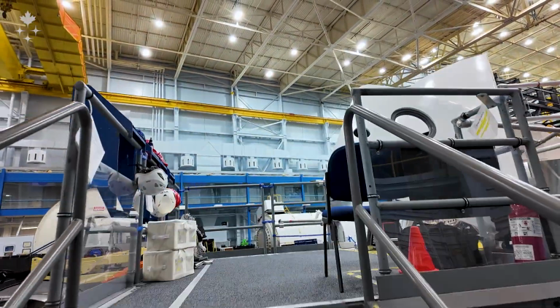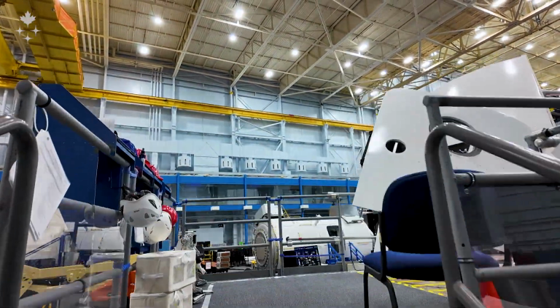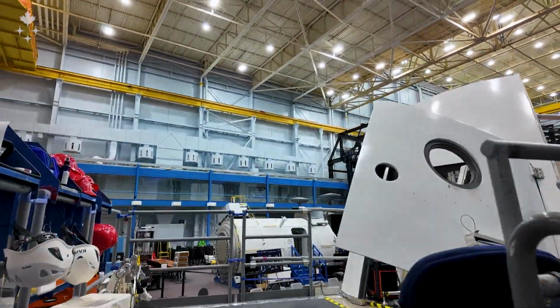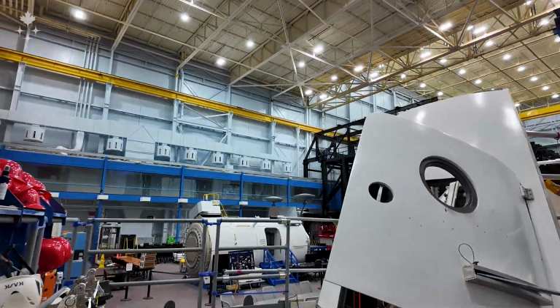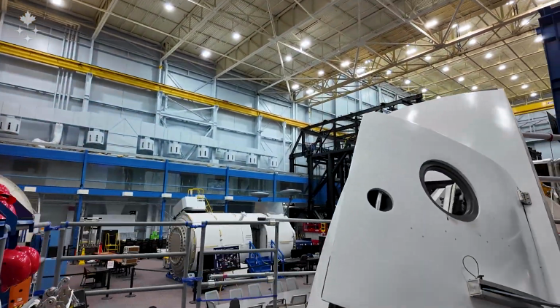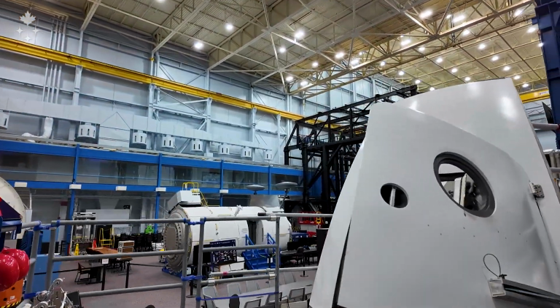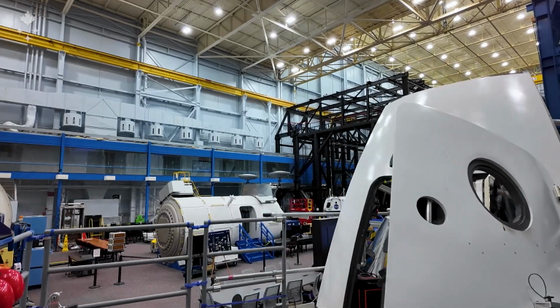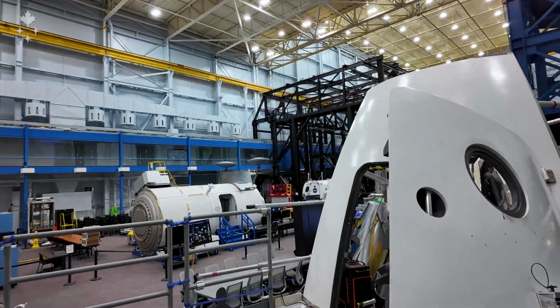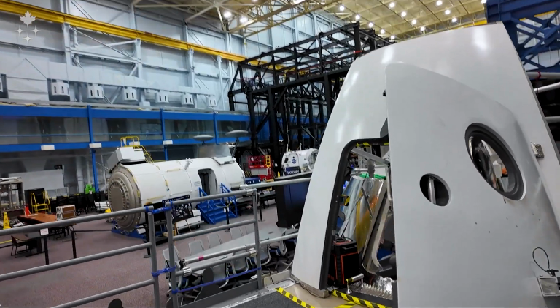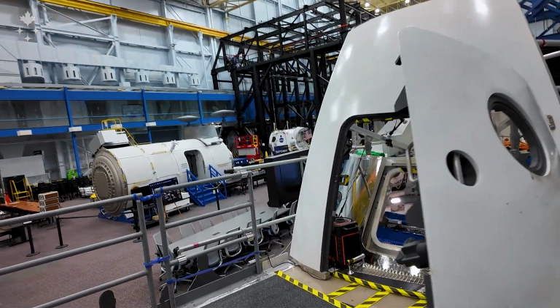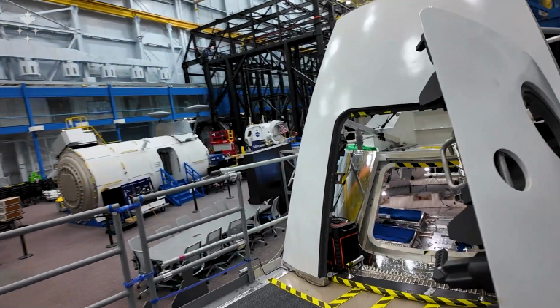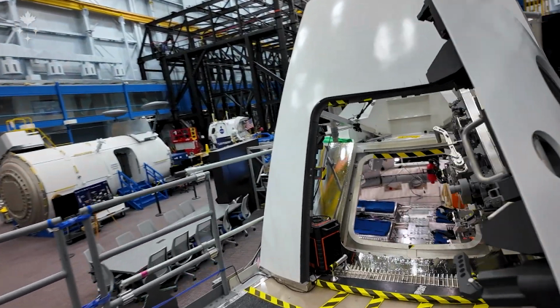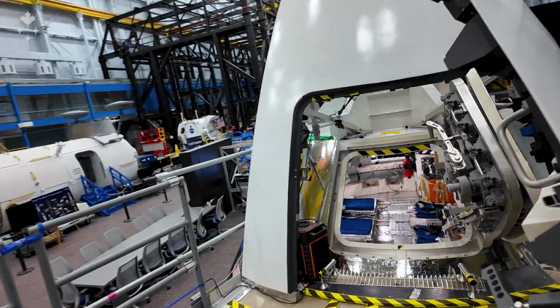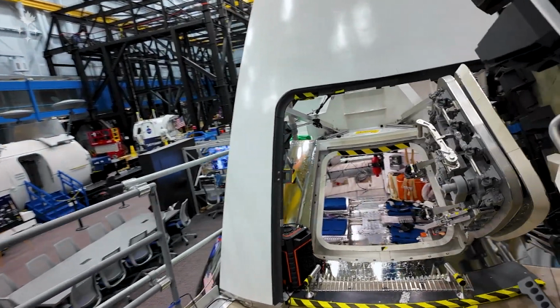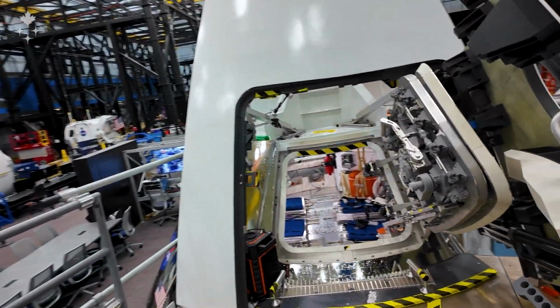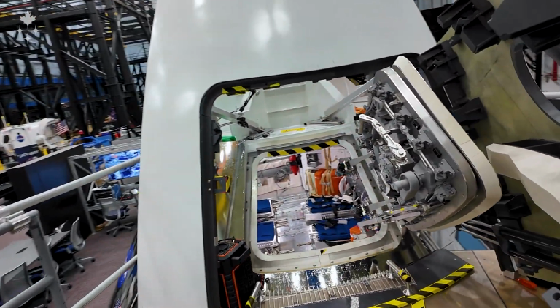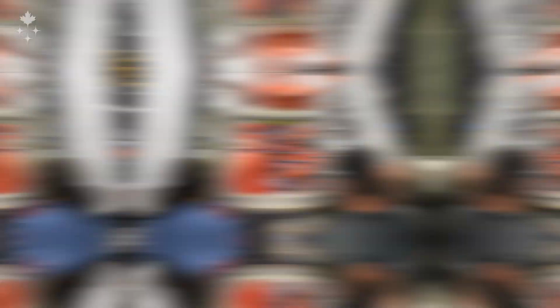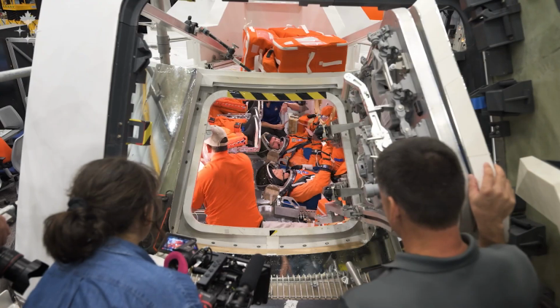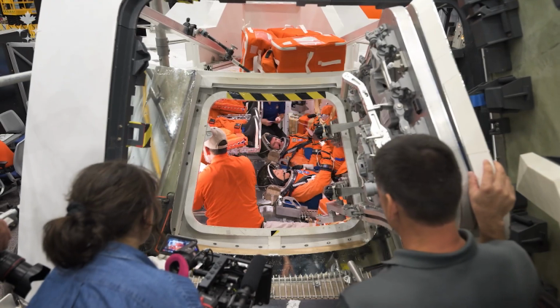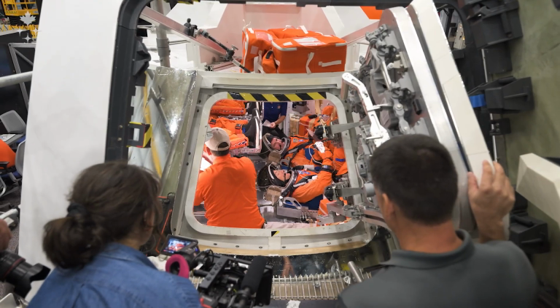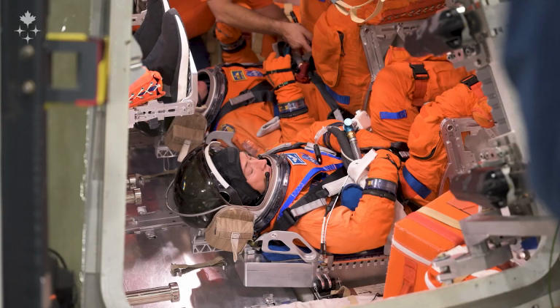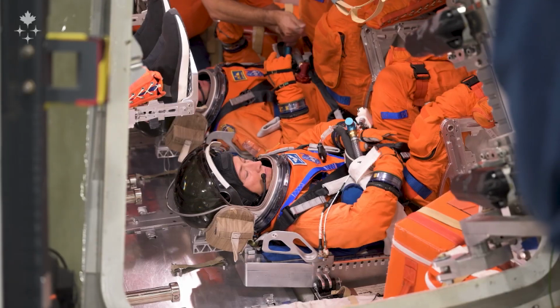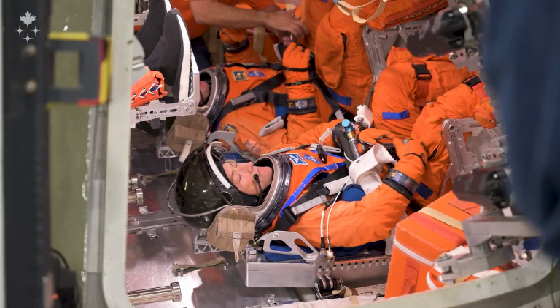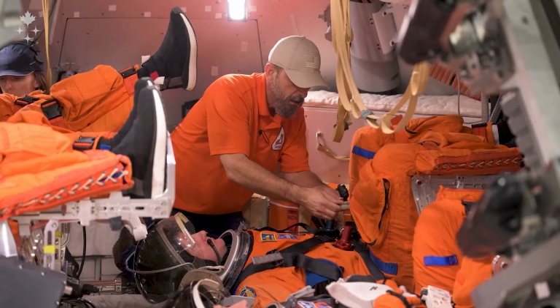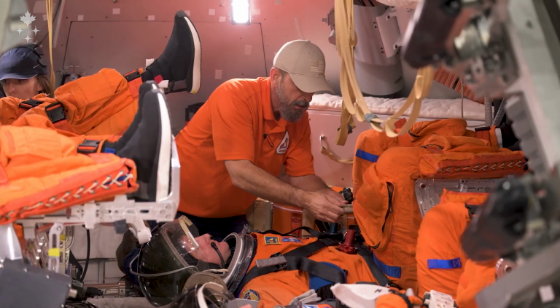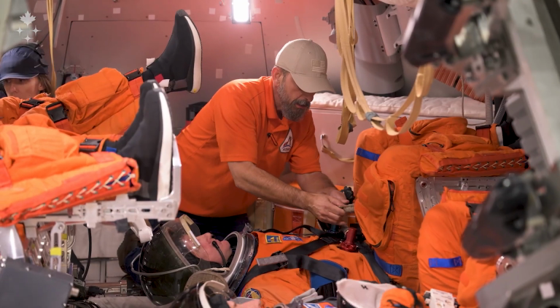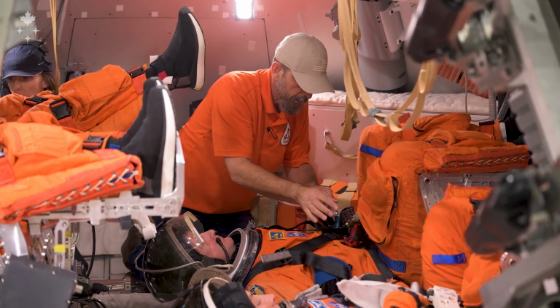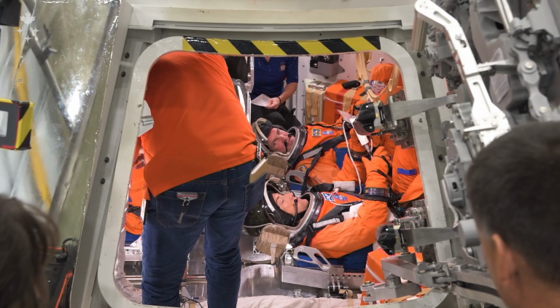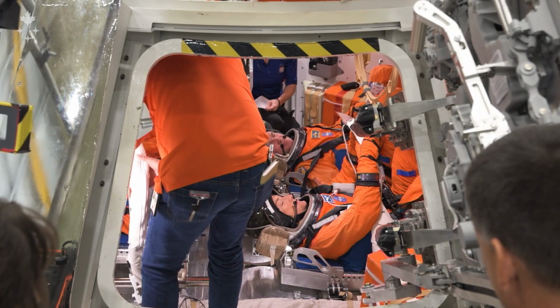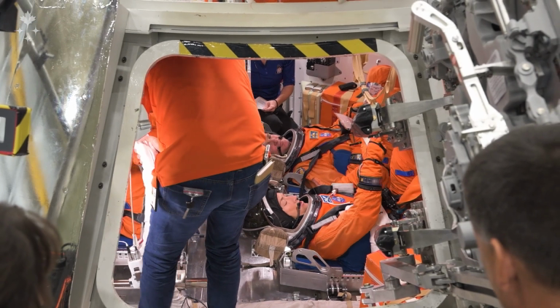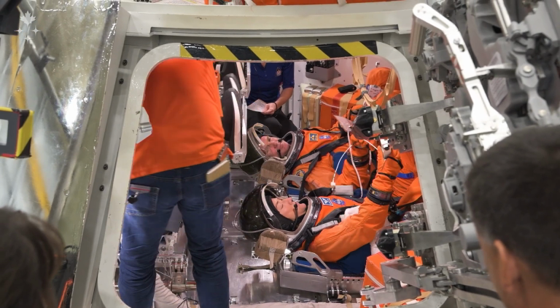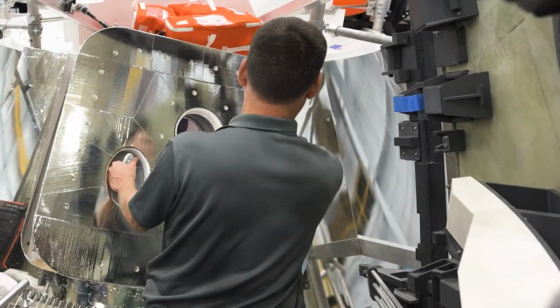As we head up to the mock-up you can kind of pretend we're on launch day here — this is how we'll find the hatch of the vehicle. It'll be open, there'll be techs here helping us to get into the vehicle, and this is the hatch we will go into on launch day.